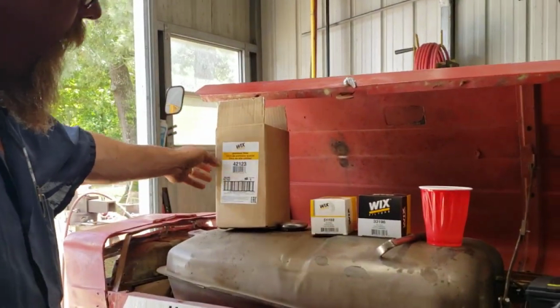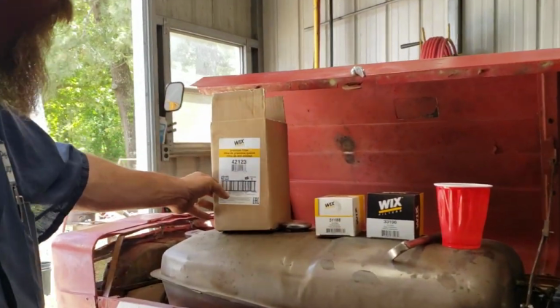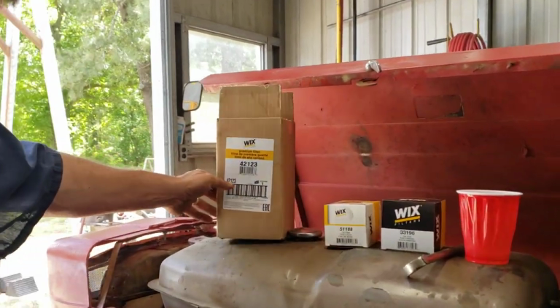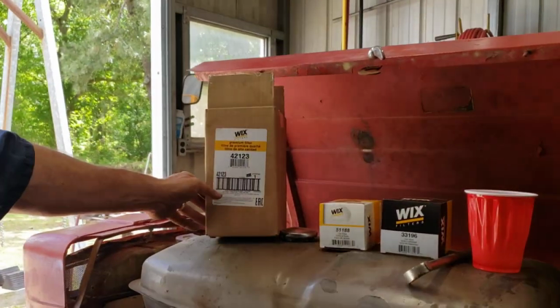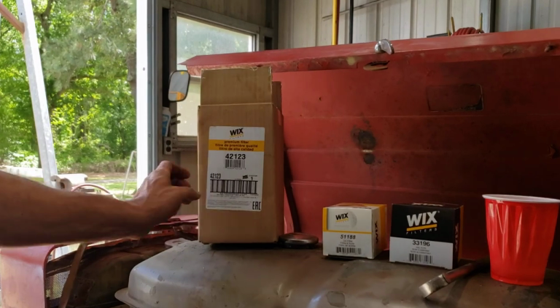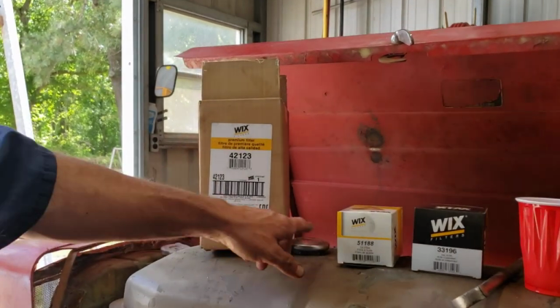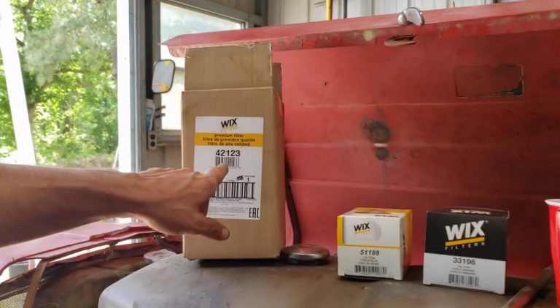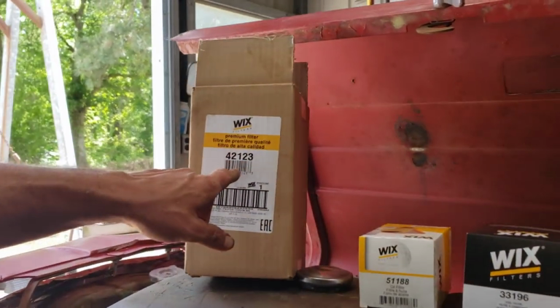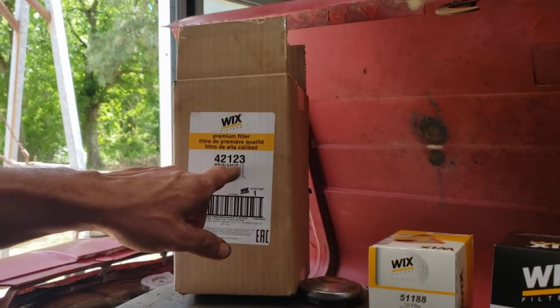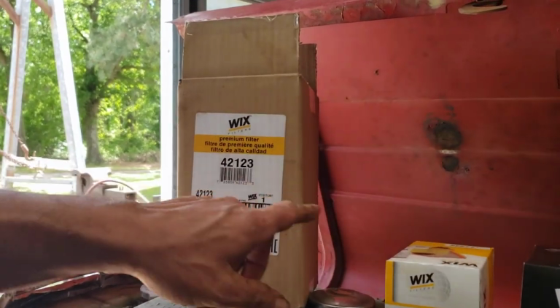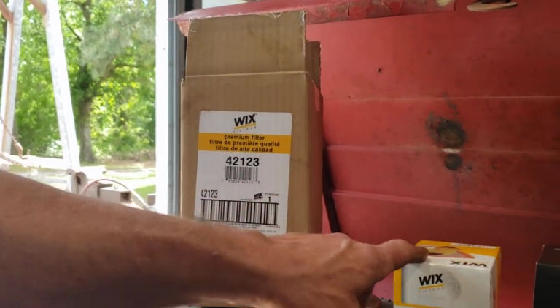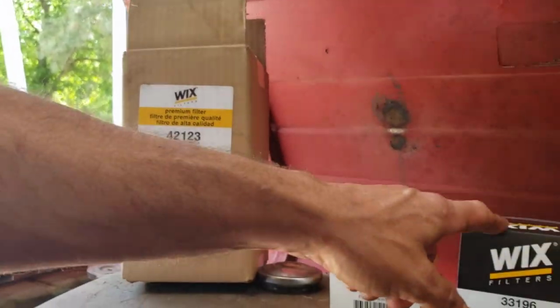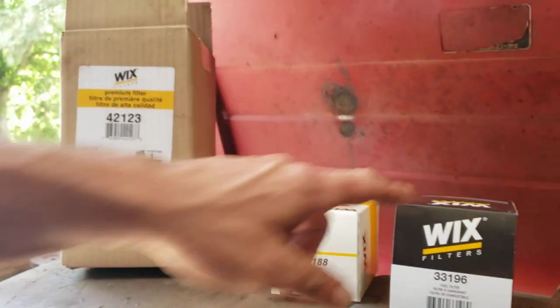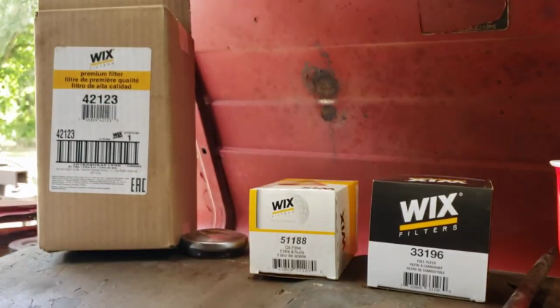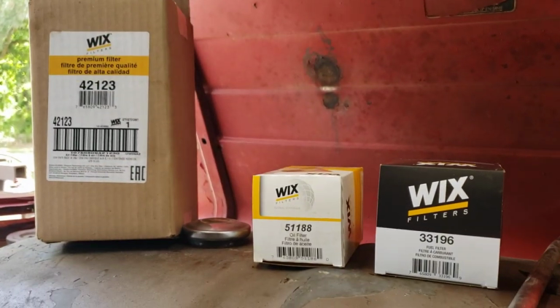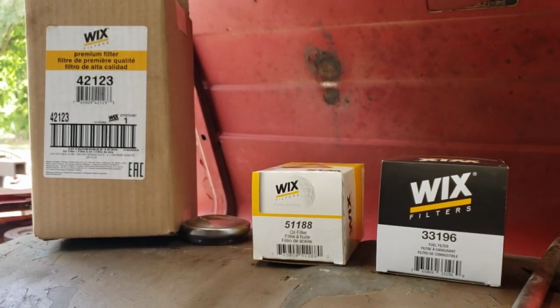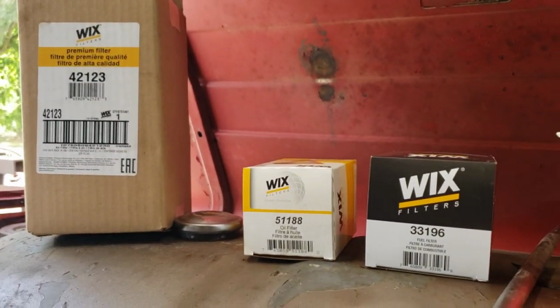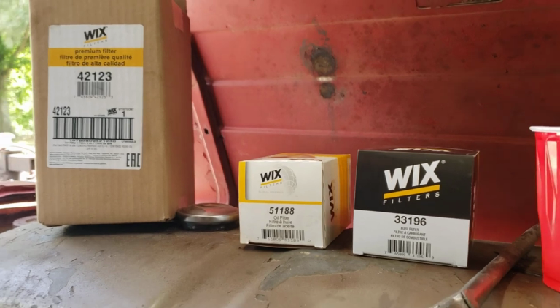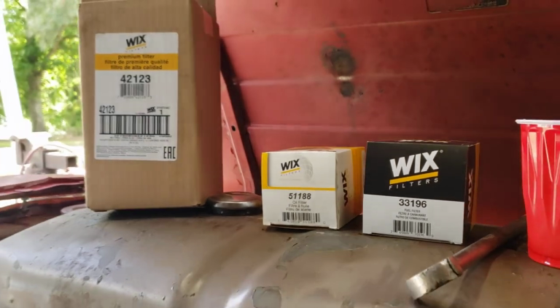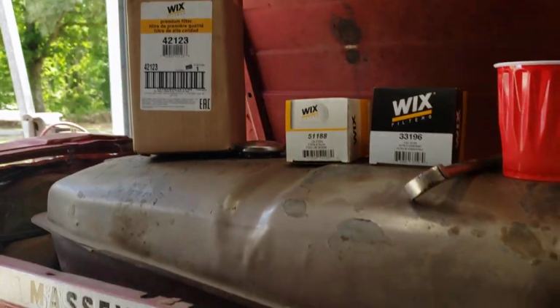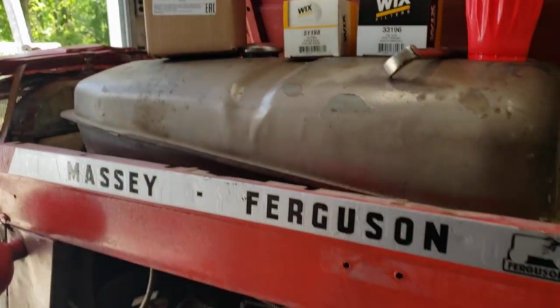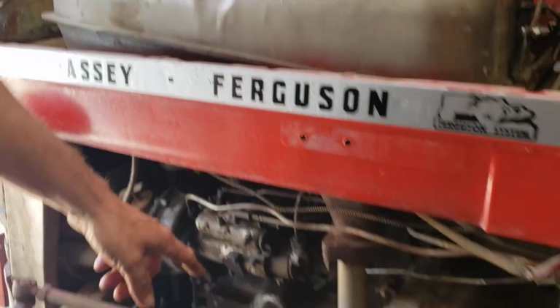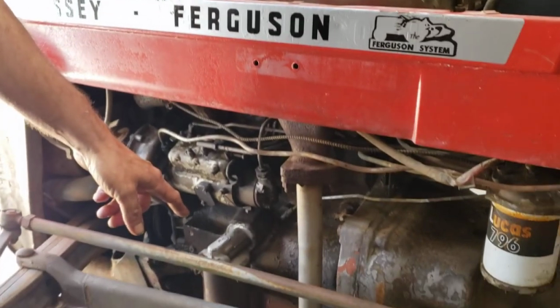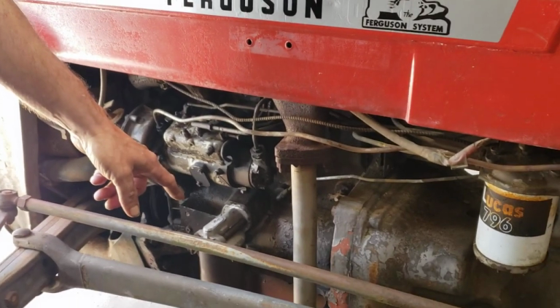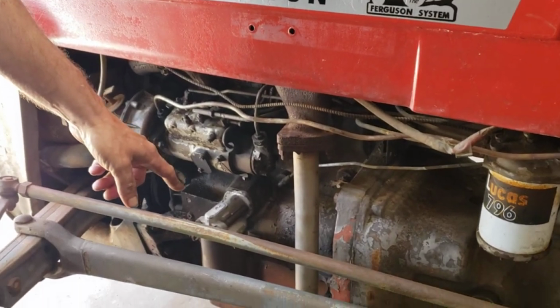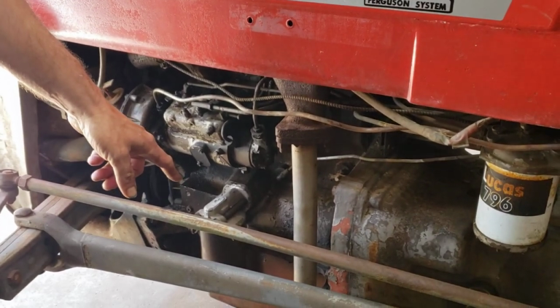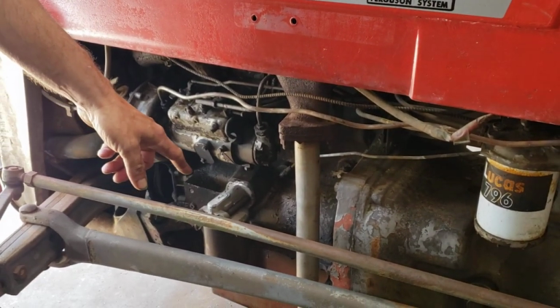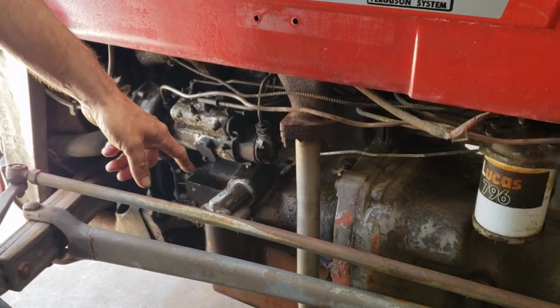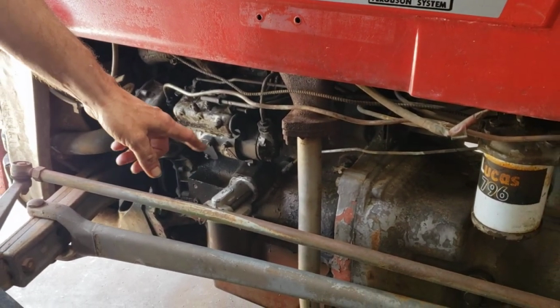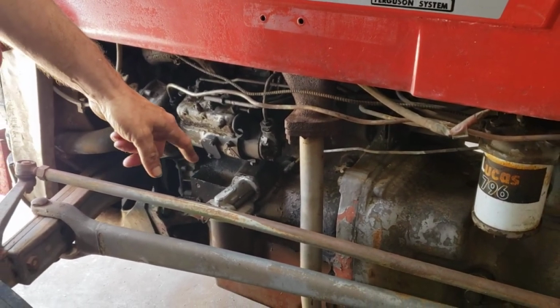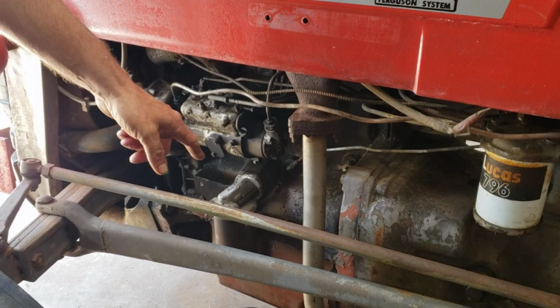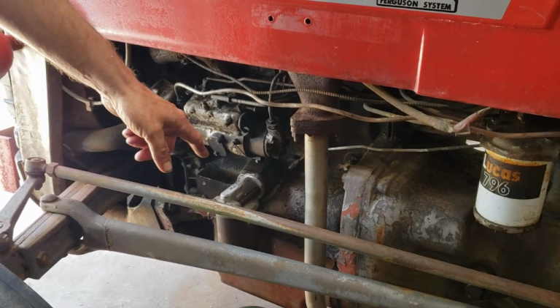These are your filter numbers — that's air, oil, and fuel. Now this one has a canister oil filter on it, if you look right here. Not all of them do — some of them use a spin-on filter.